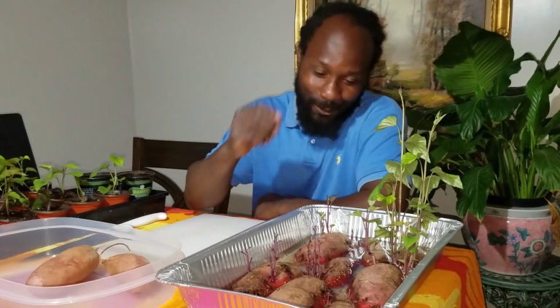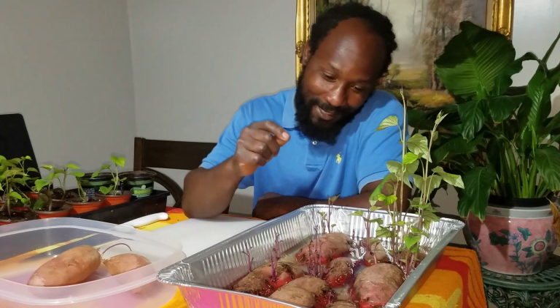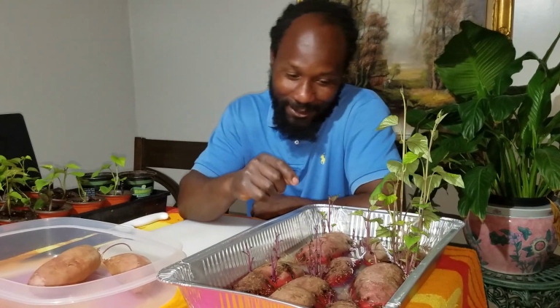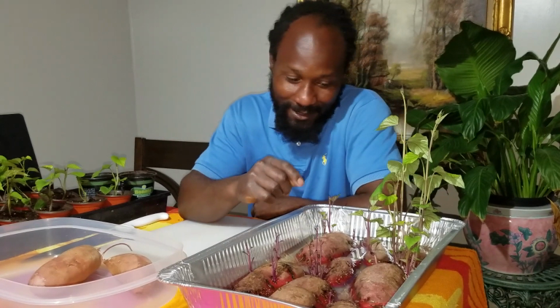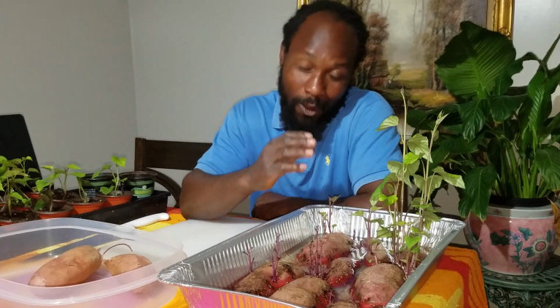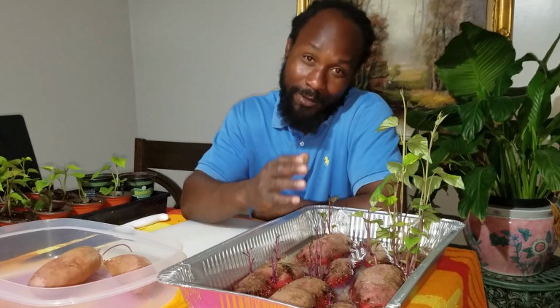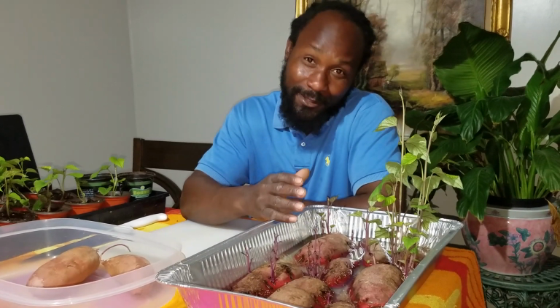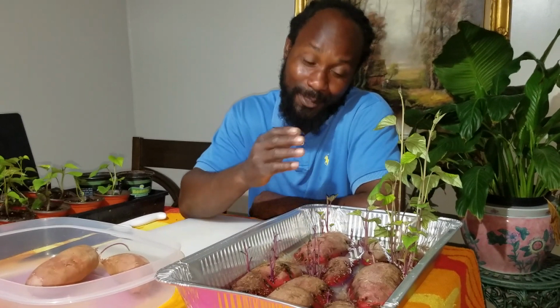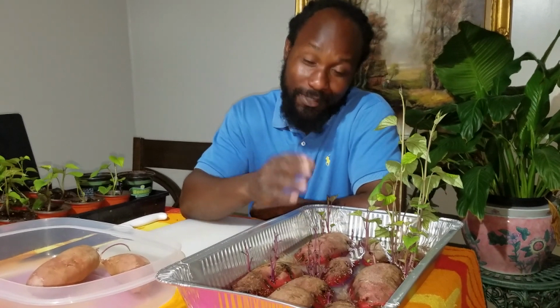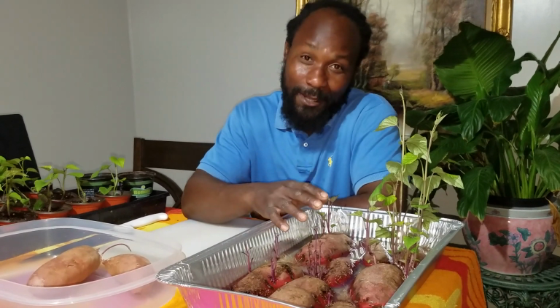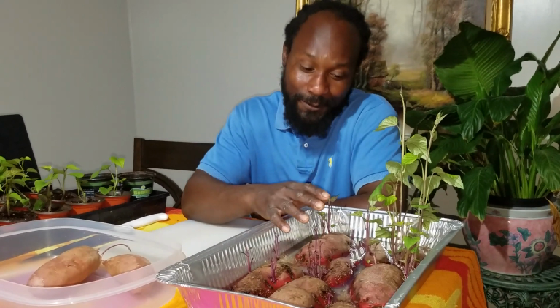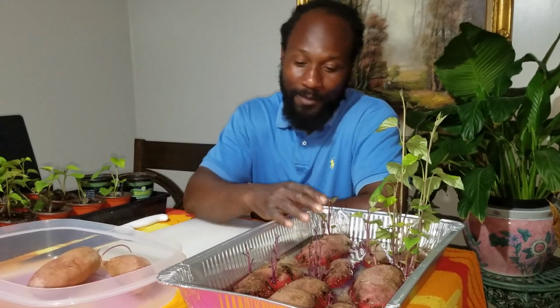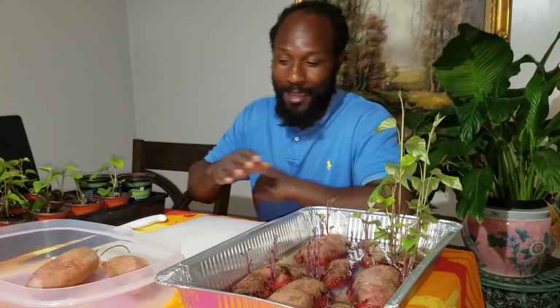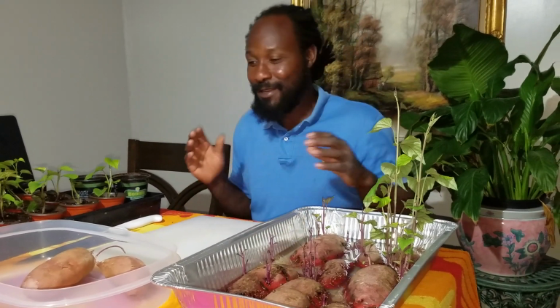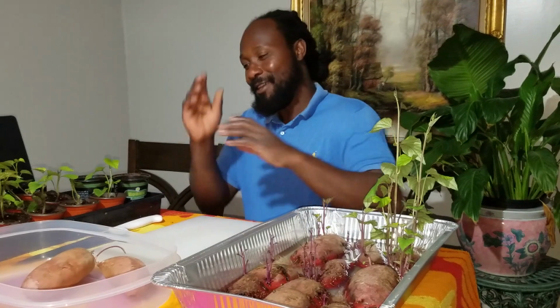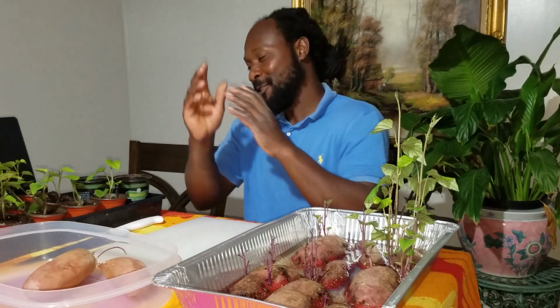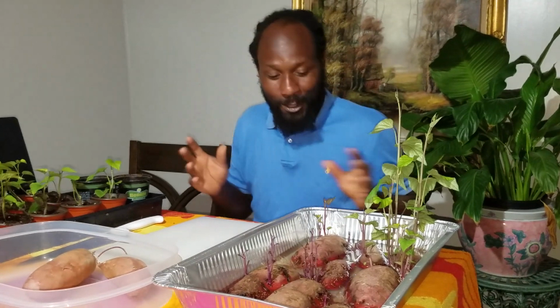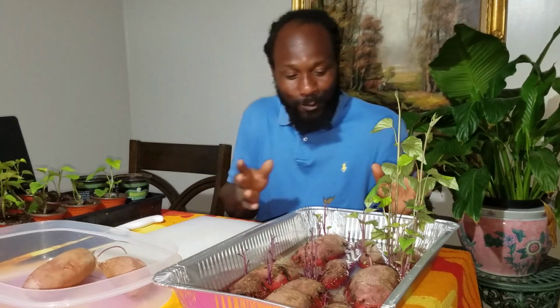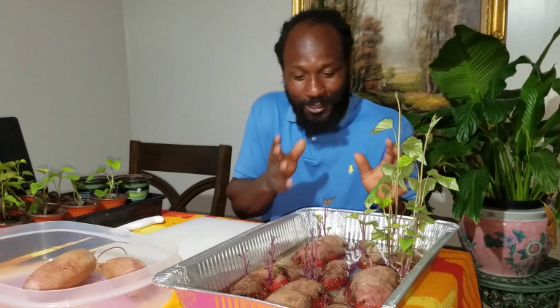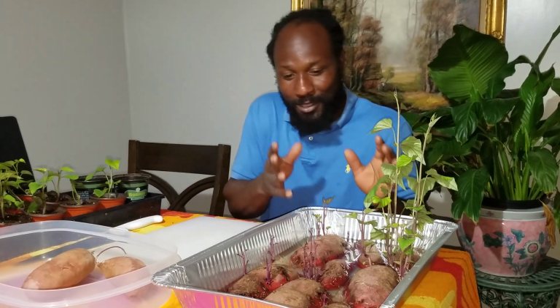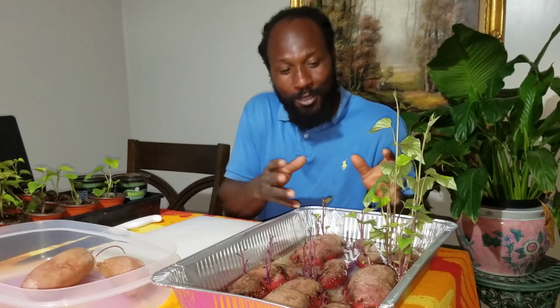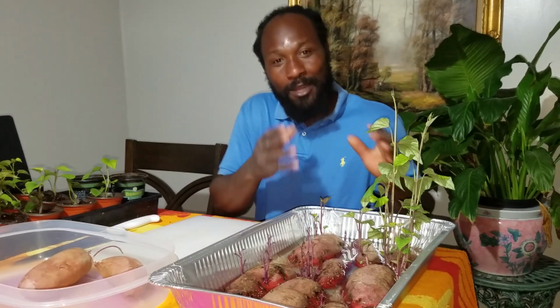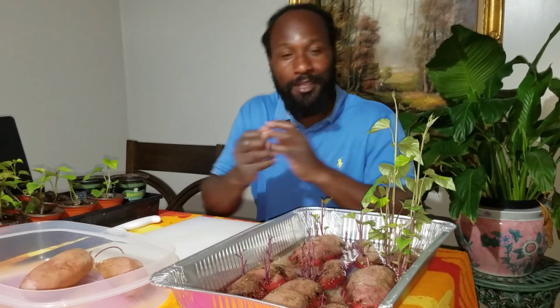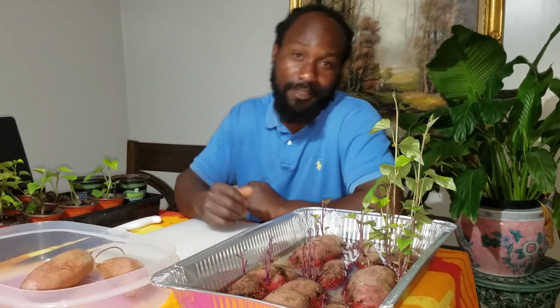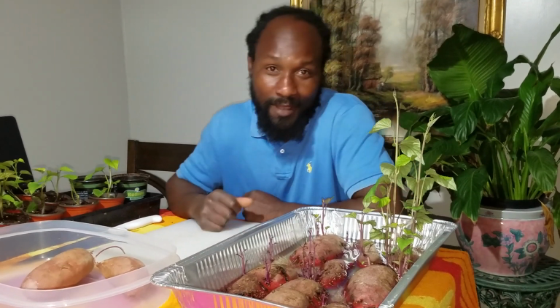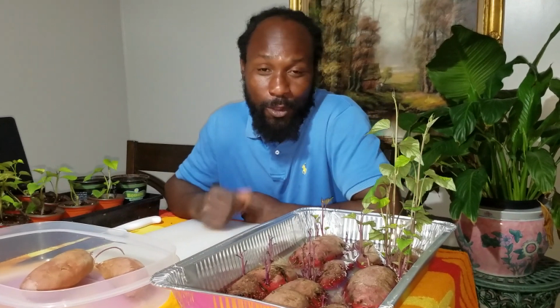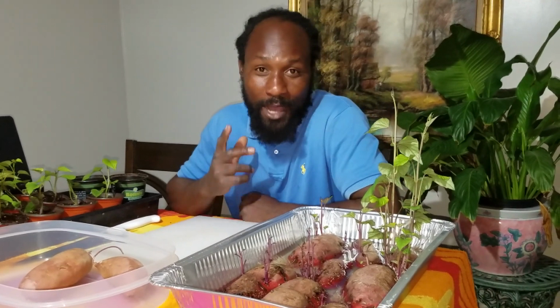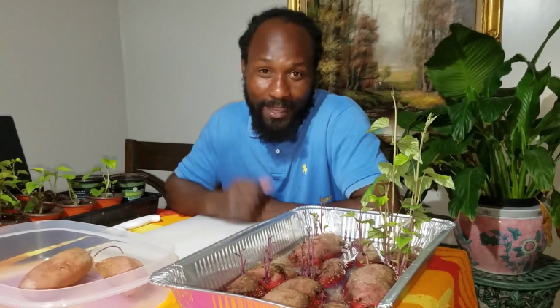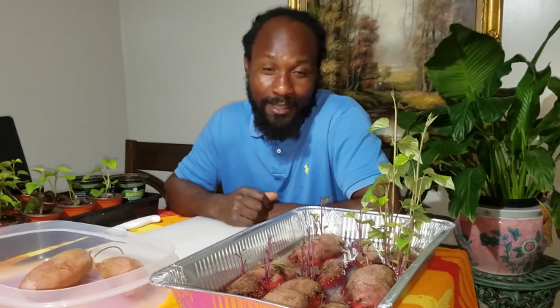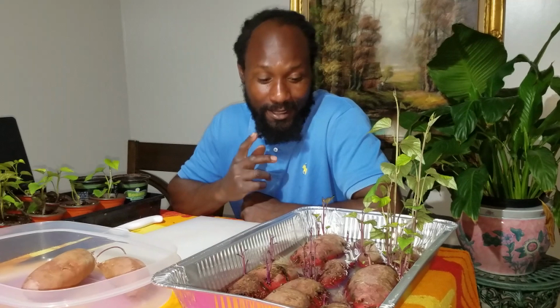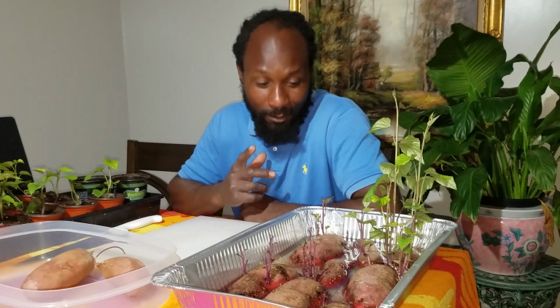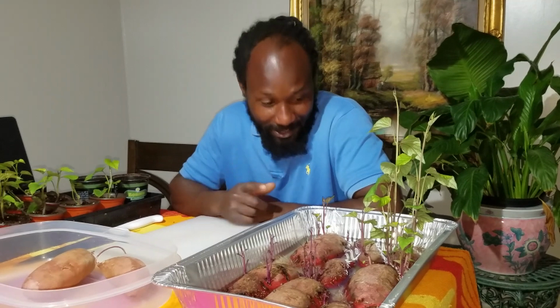These here are our Oriental sweet potatoes. We're just going to be talking about the process of how we go about getting our slips.